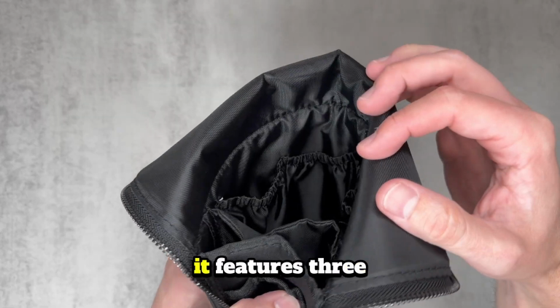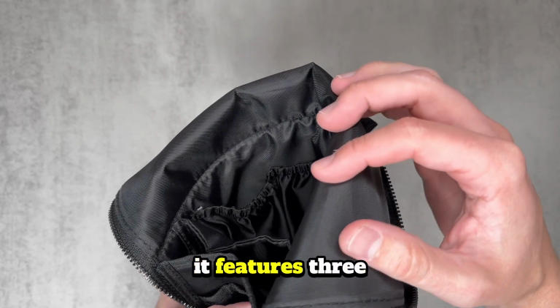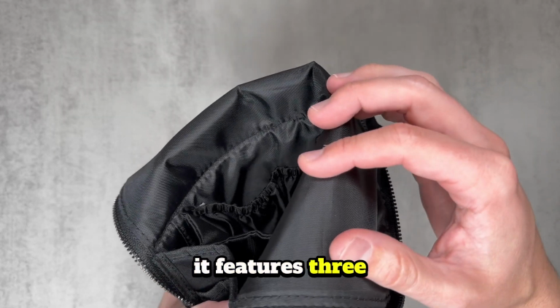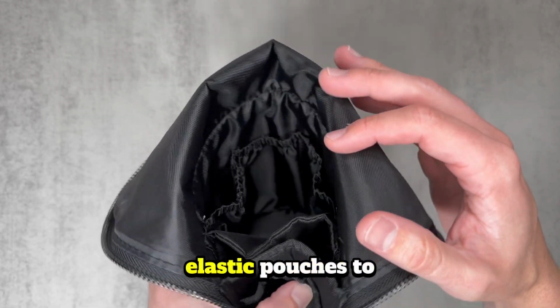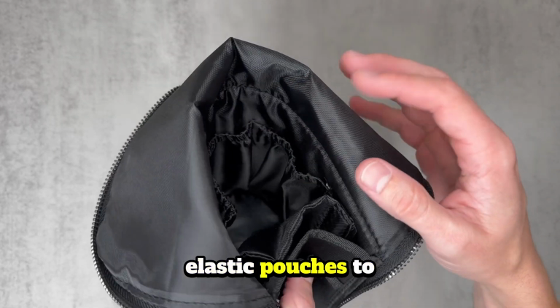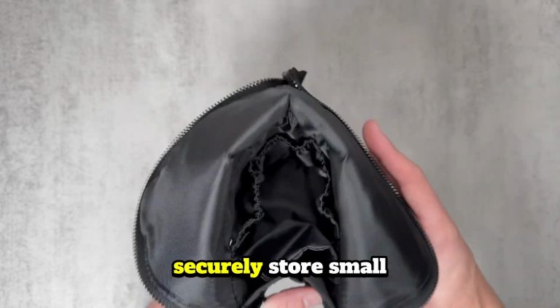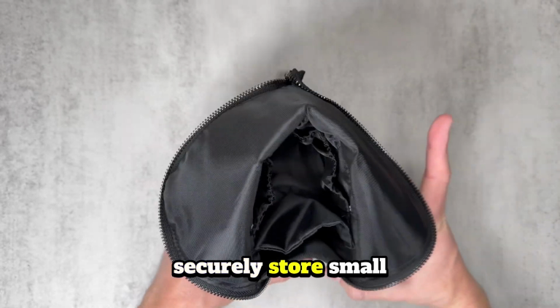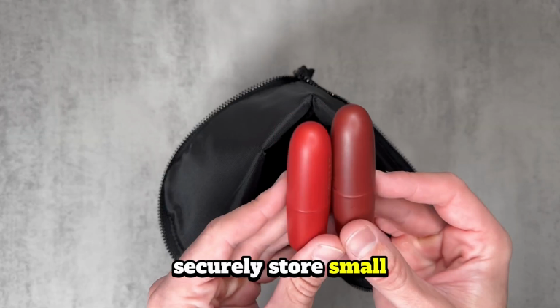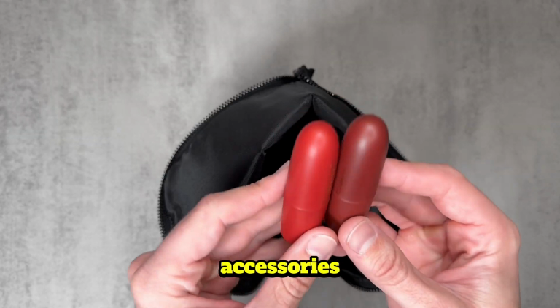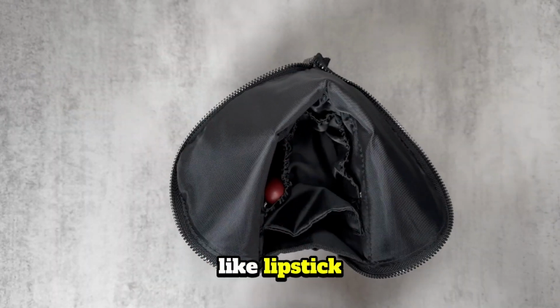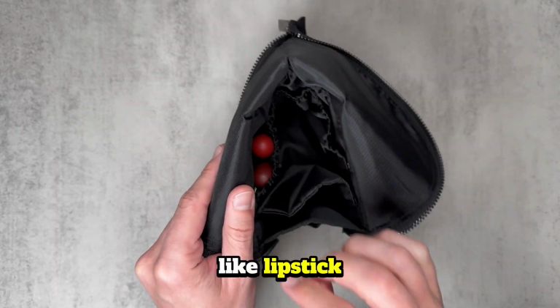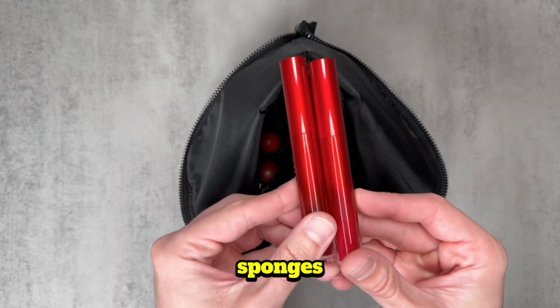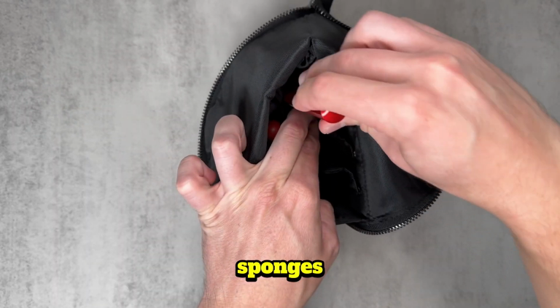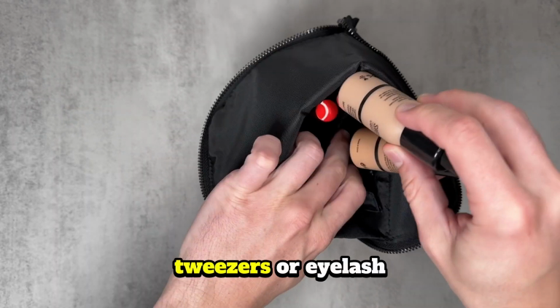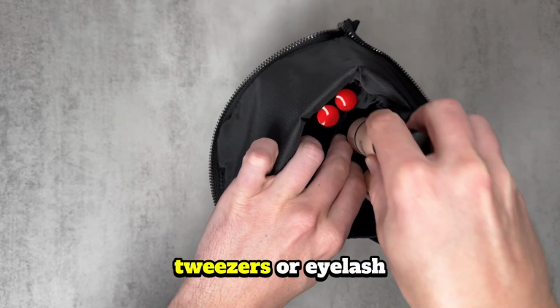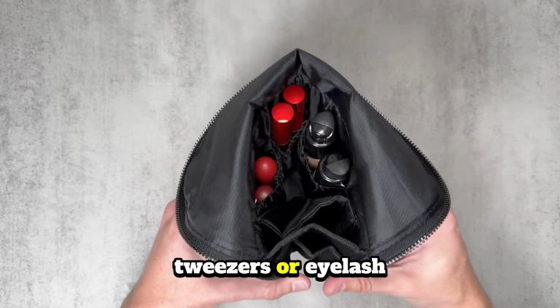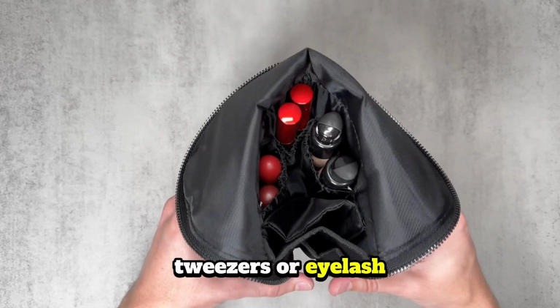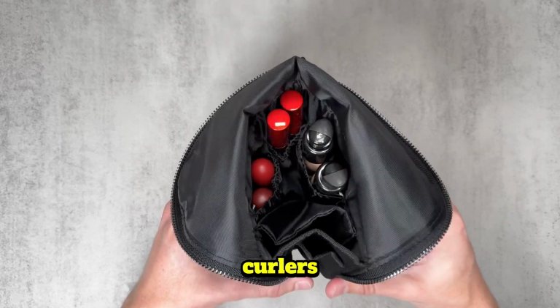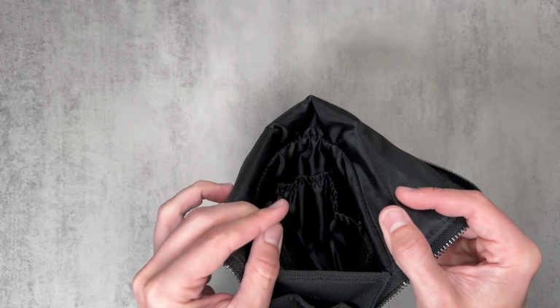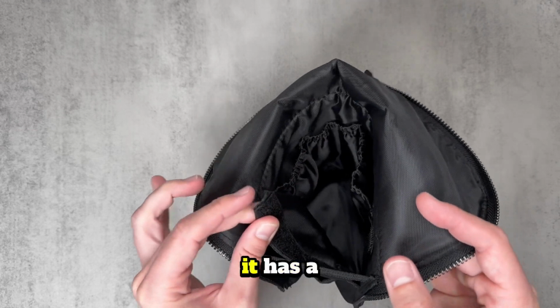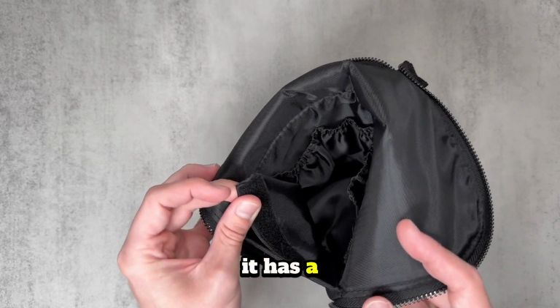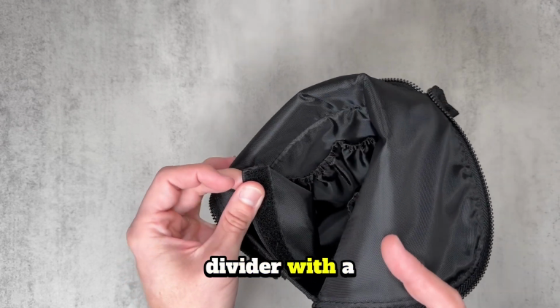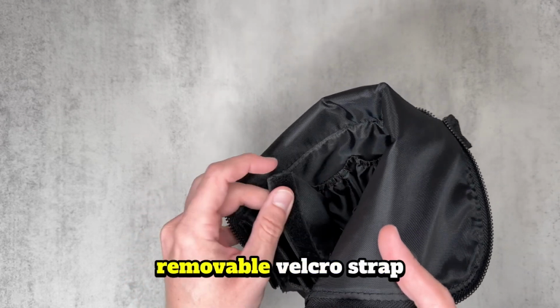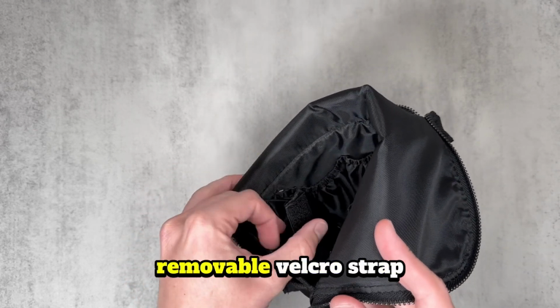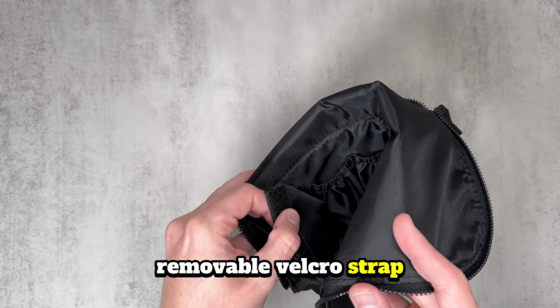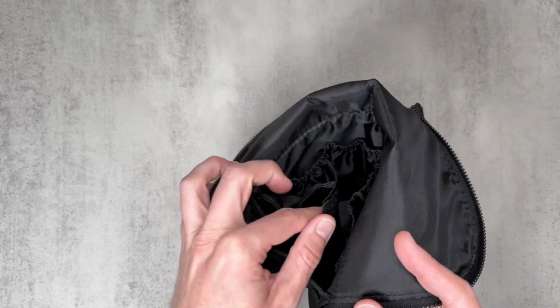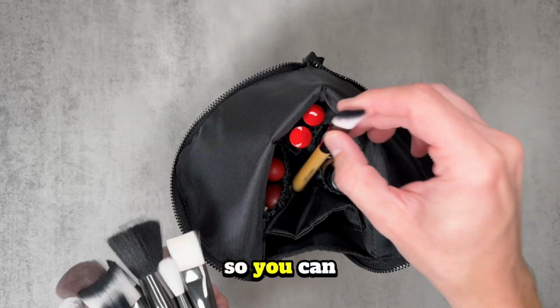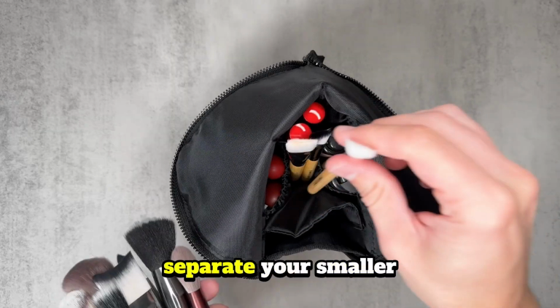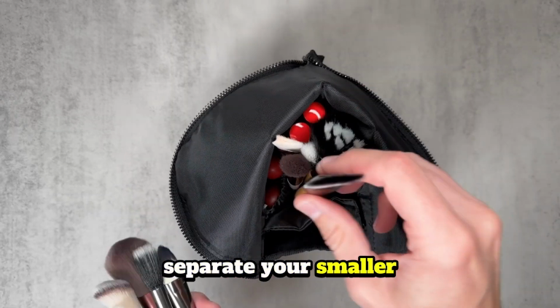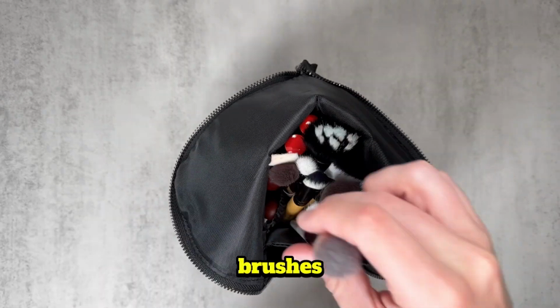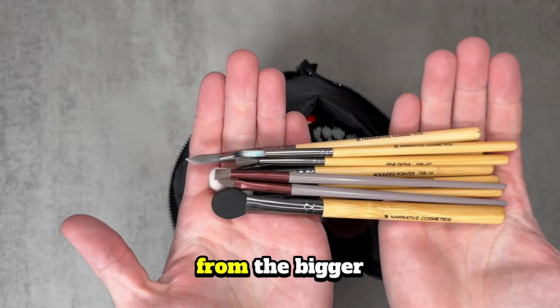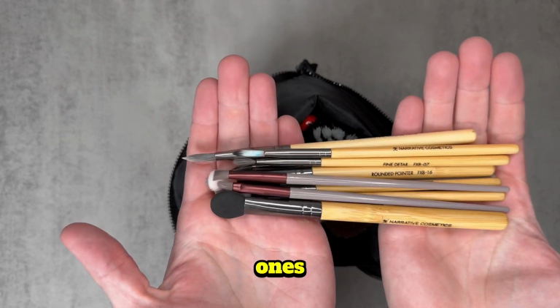It features three elastic pouches to securely store small accessories like lipstick, sponges, tweezers, or eyelash curlers. Plus, it has a divider with a removable velcro strap so you can separate your smaller brushes from the bigger ones.